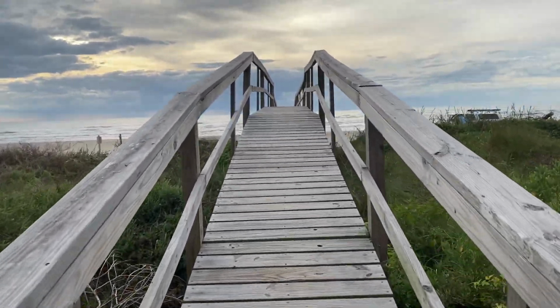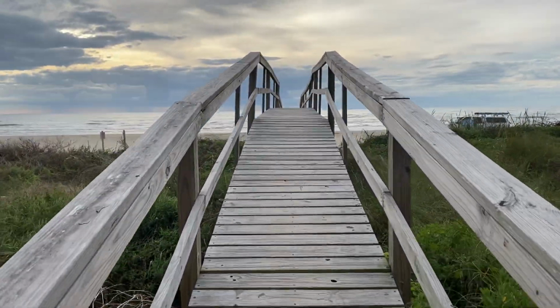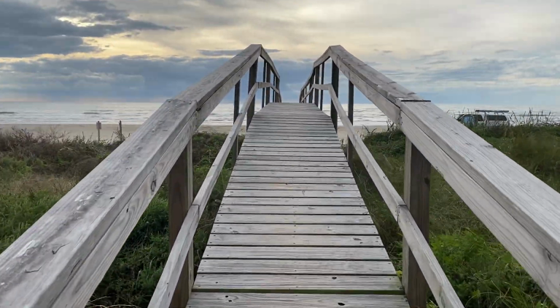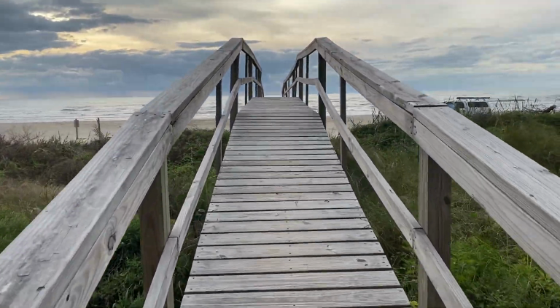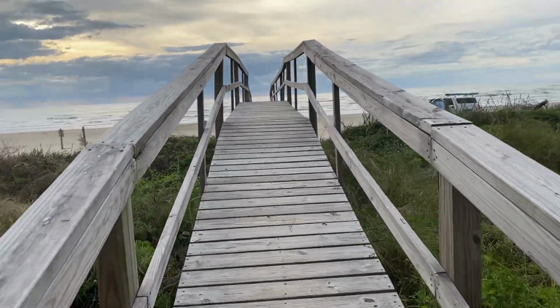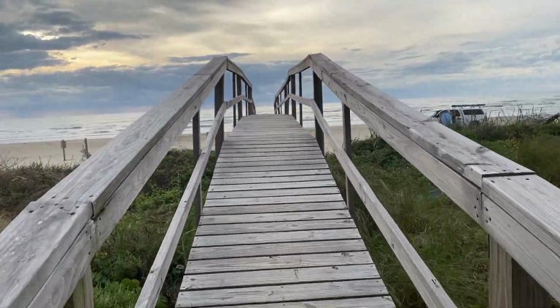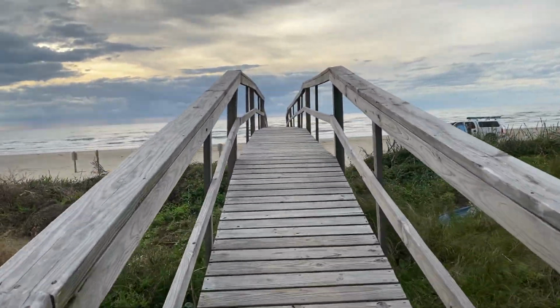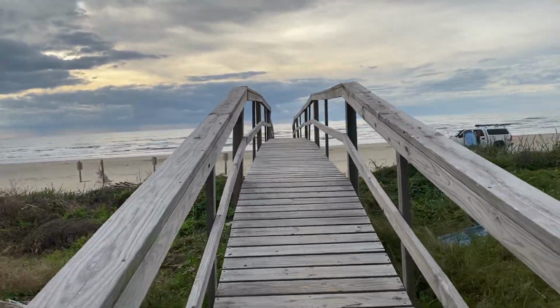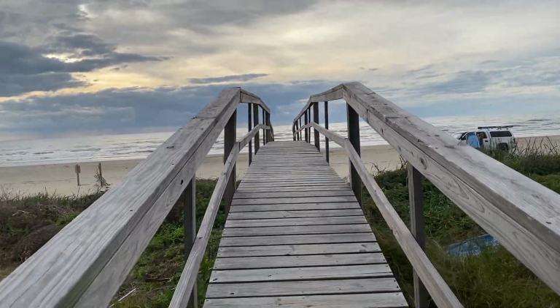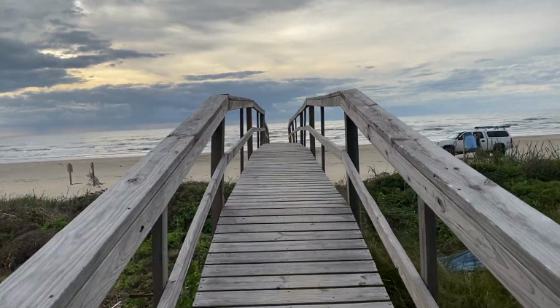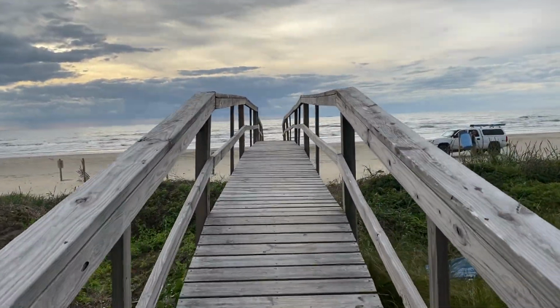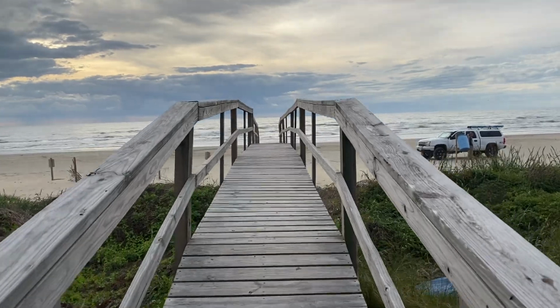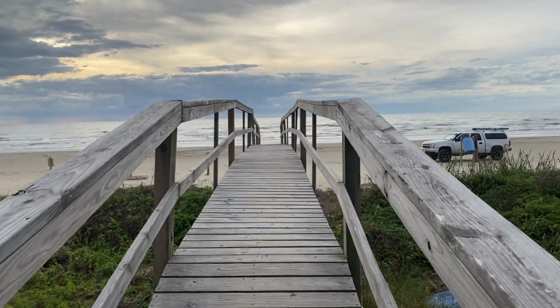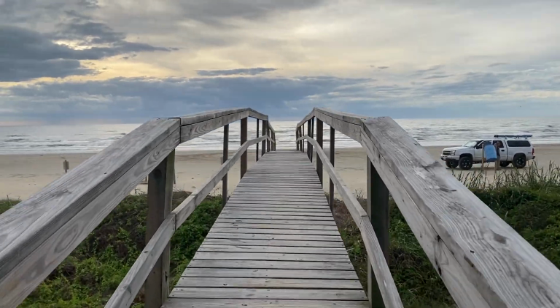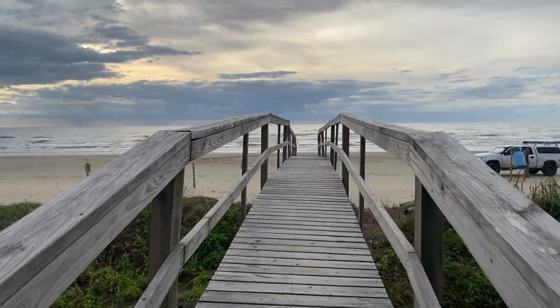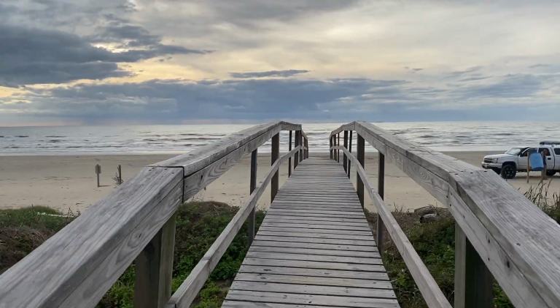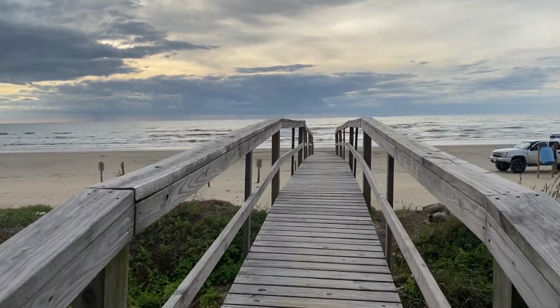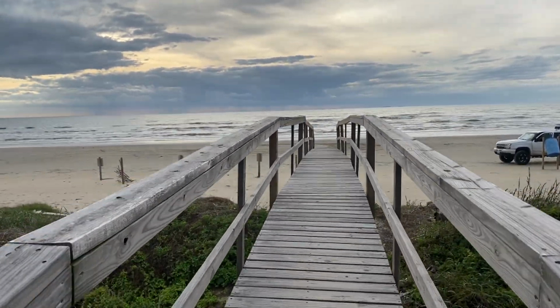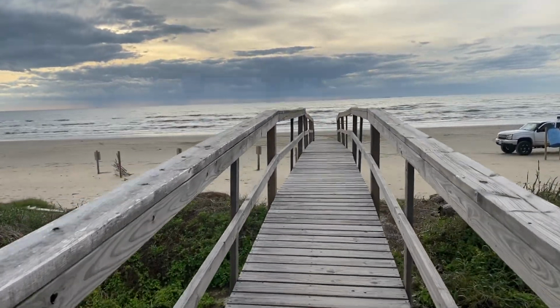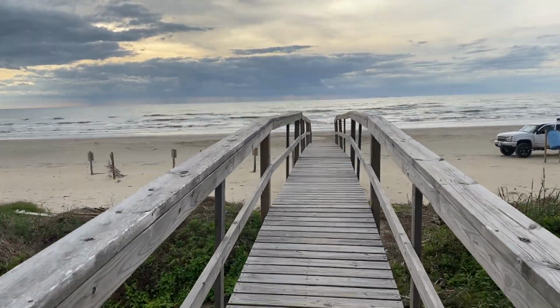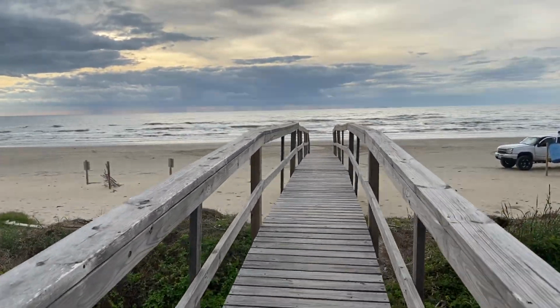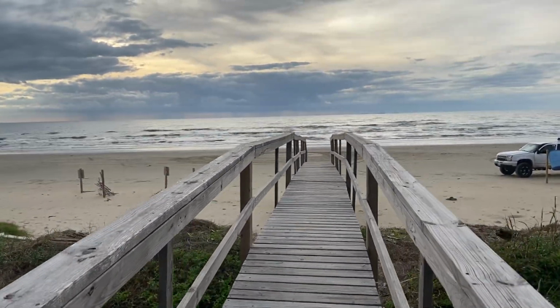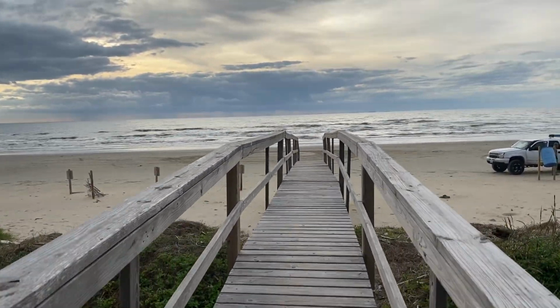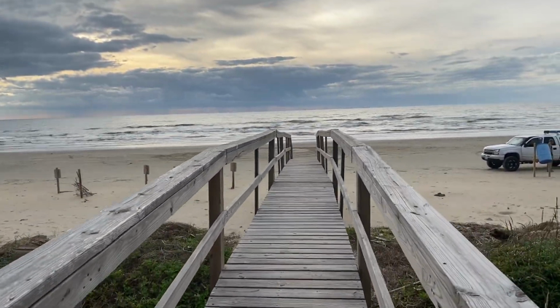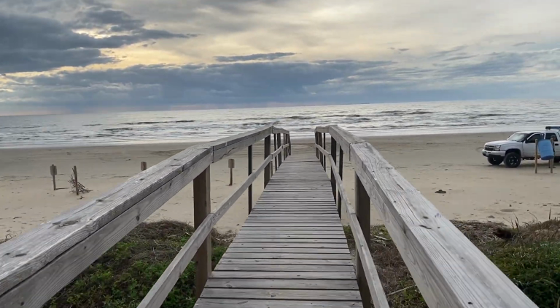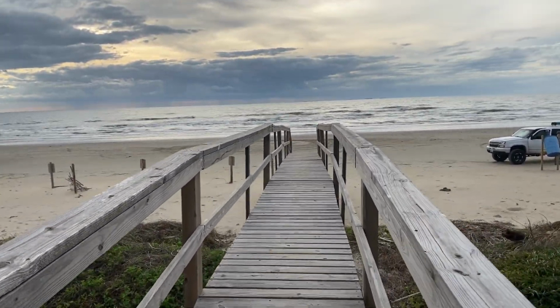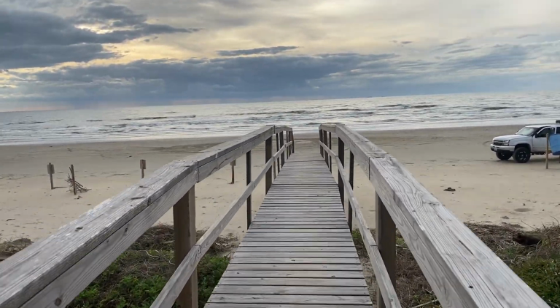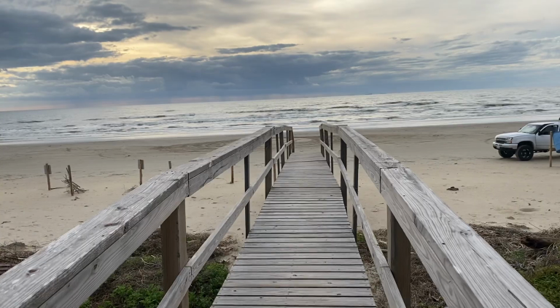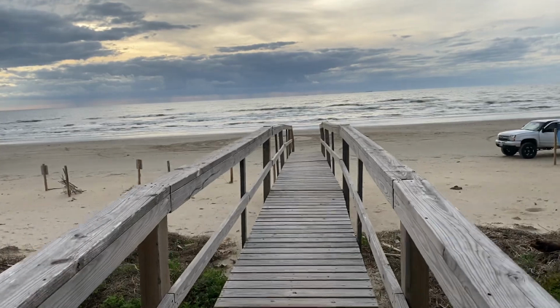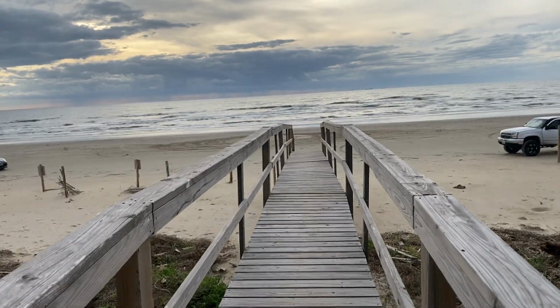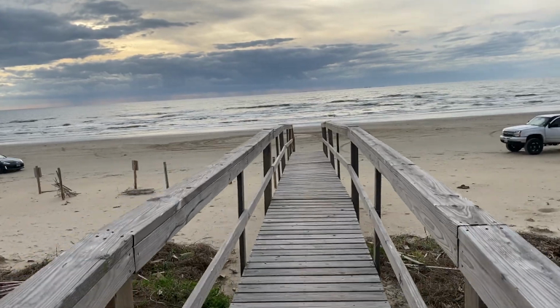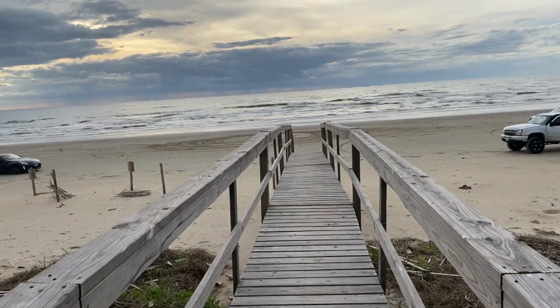Okay, so this is the shared walkover. This section of the beach you can actually drive on, as you can see.